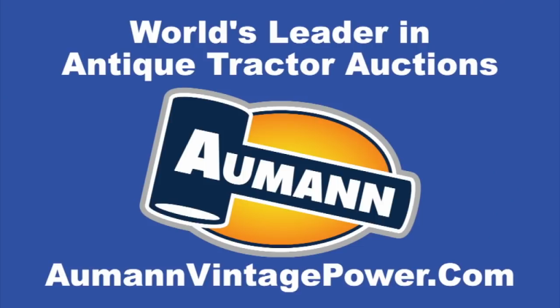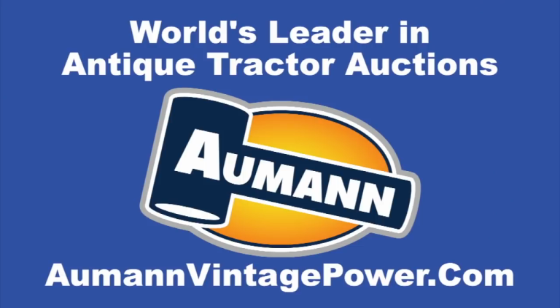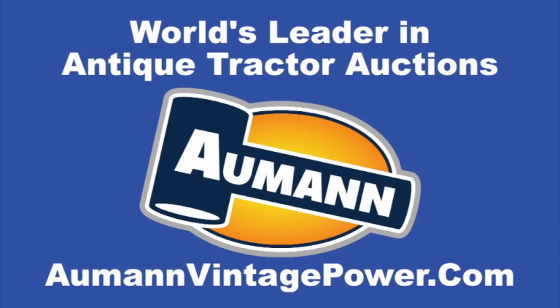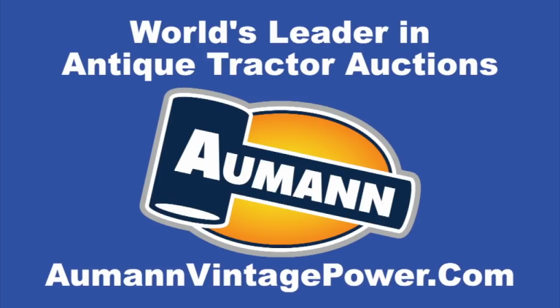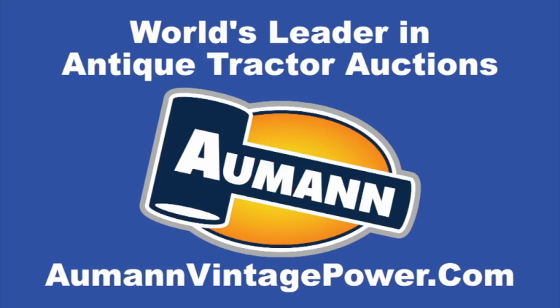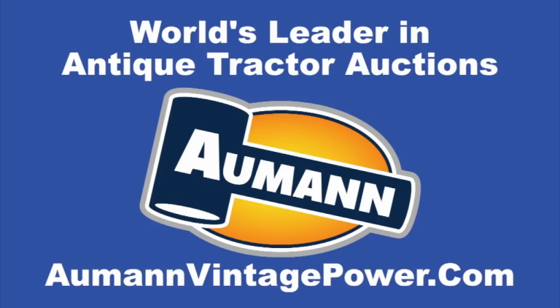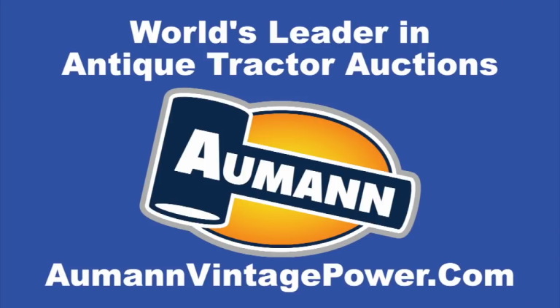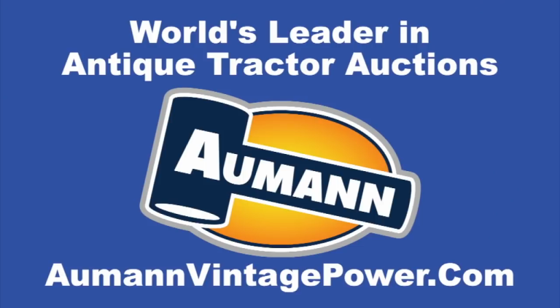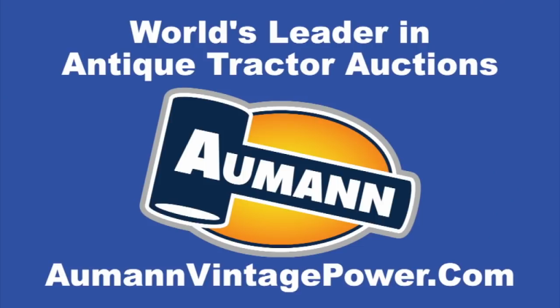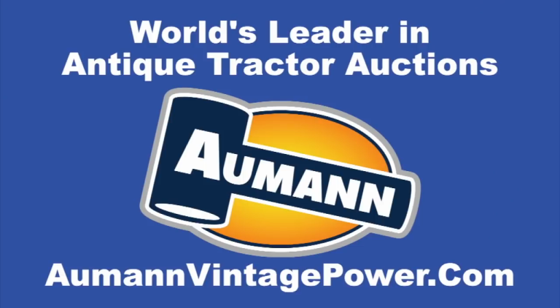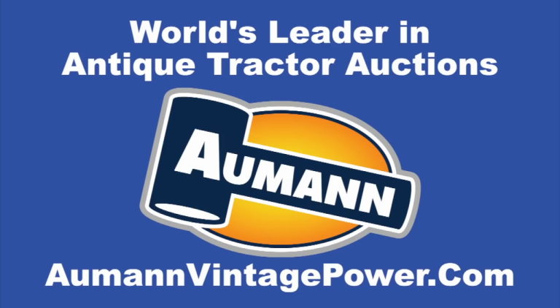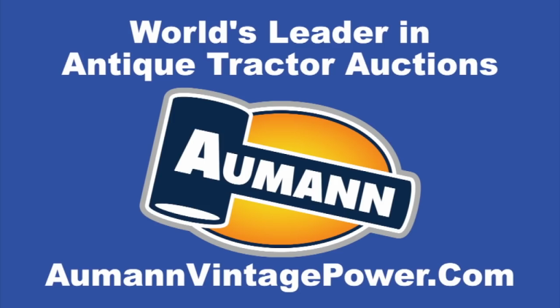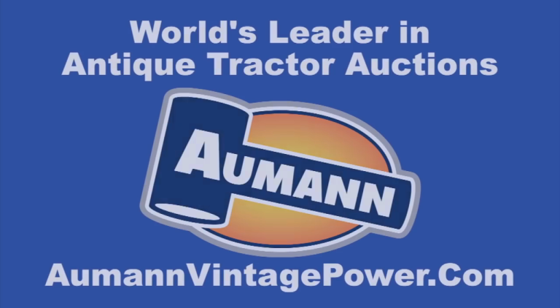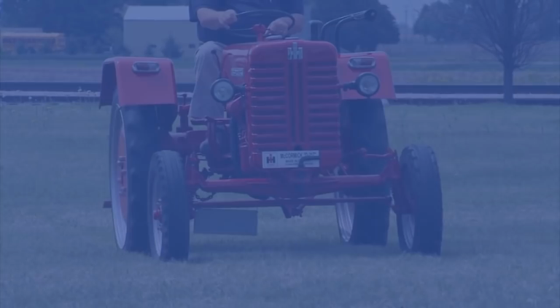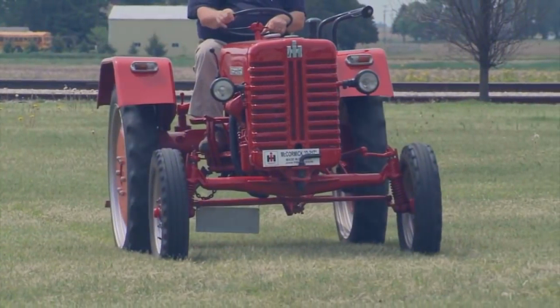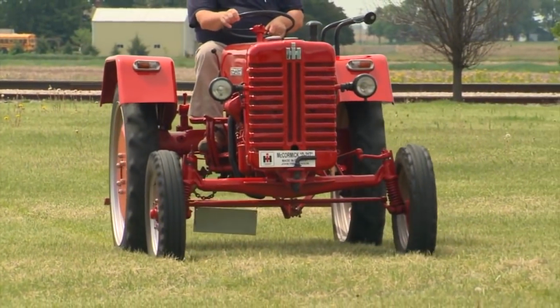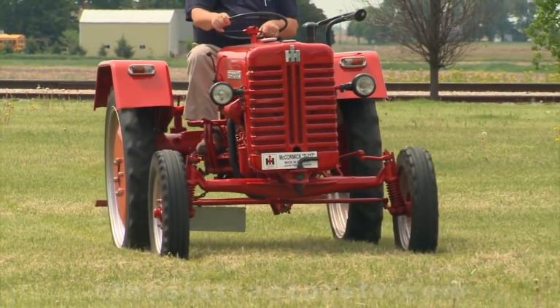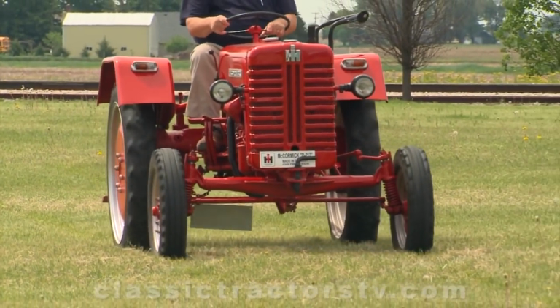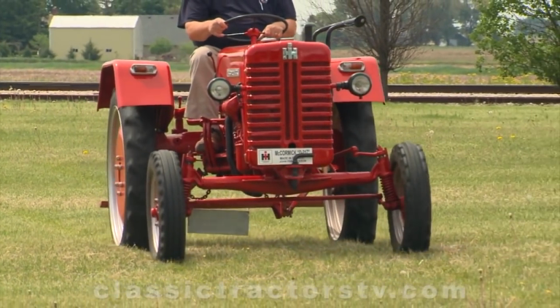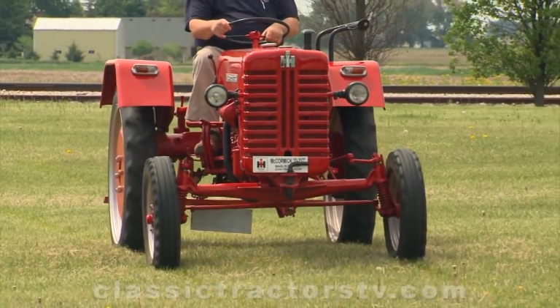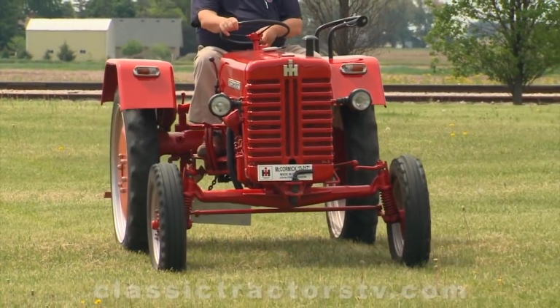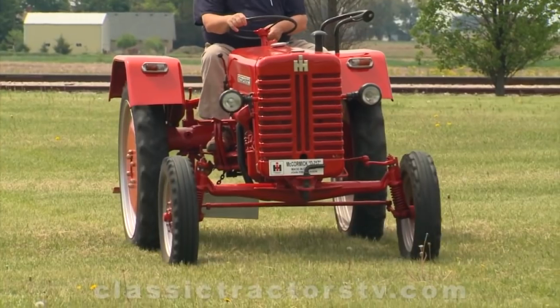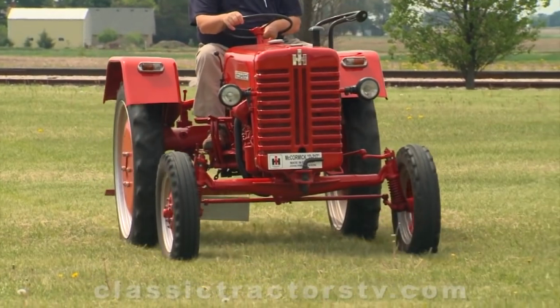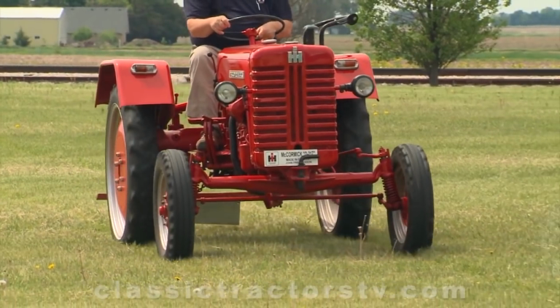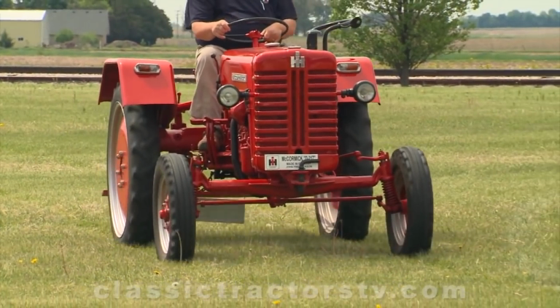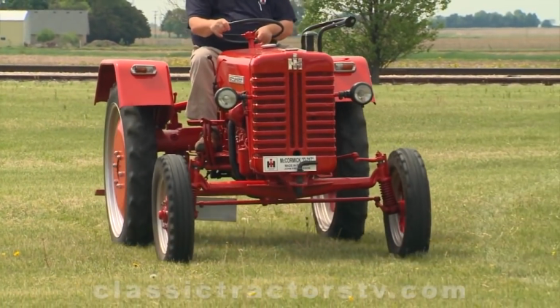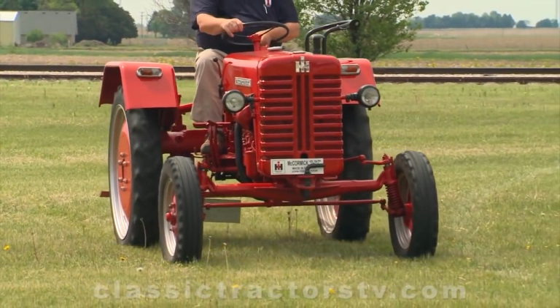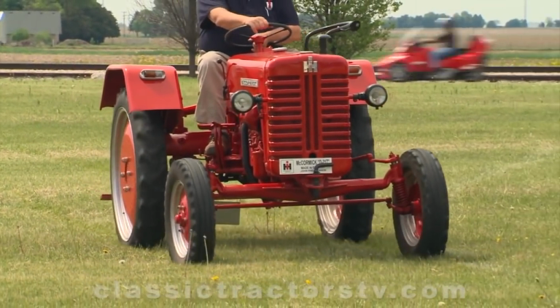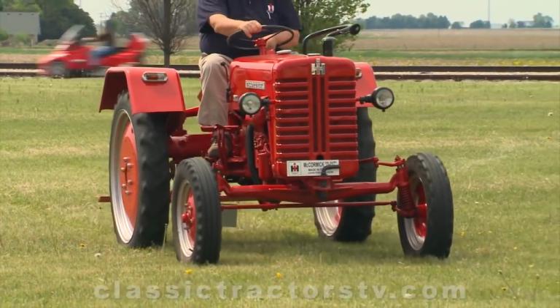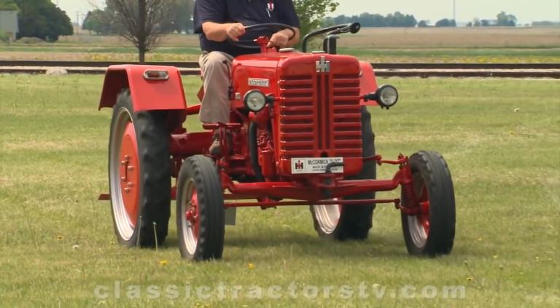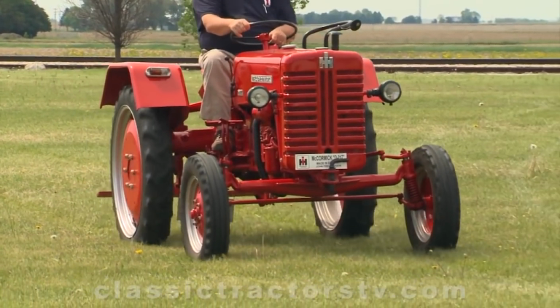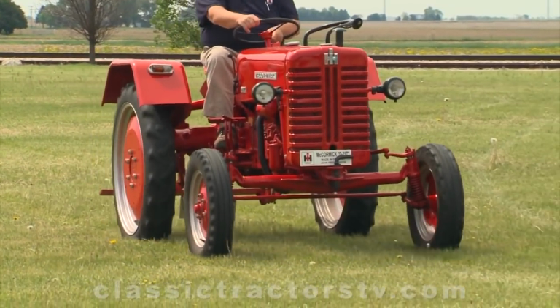Brought to you by Allman Auctions, the worldwide leader in antique tractor auctions. Although at first glance this tractor may look like an American-made McCormick, it actually was built in Germany.